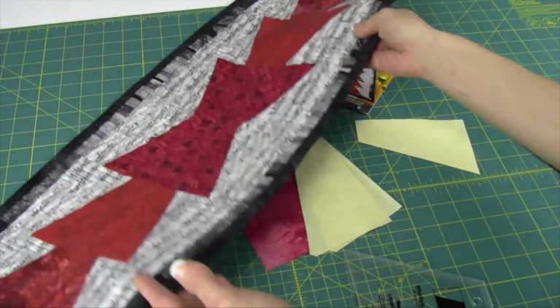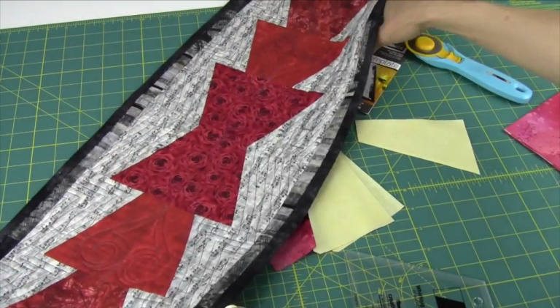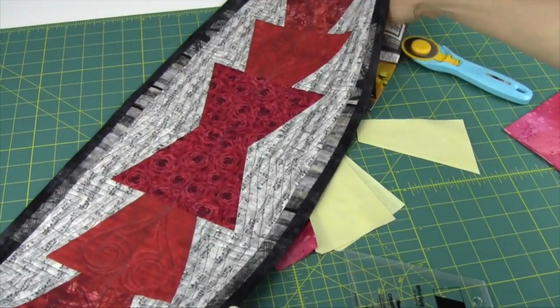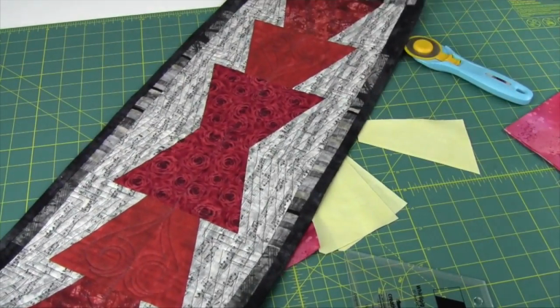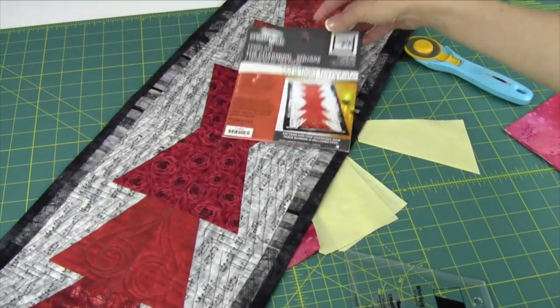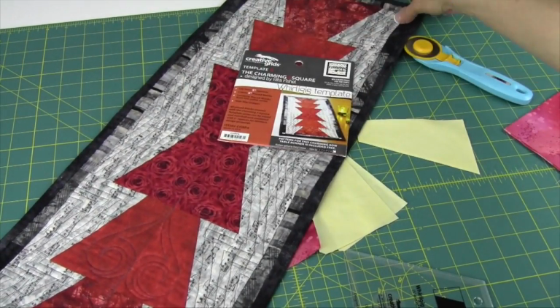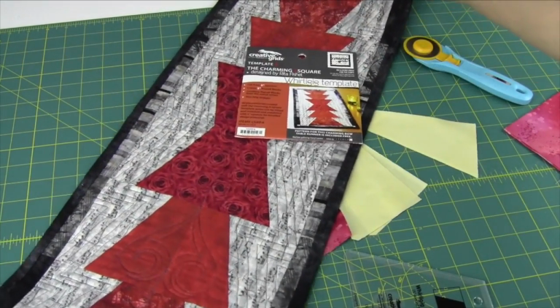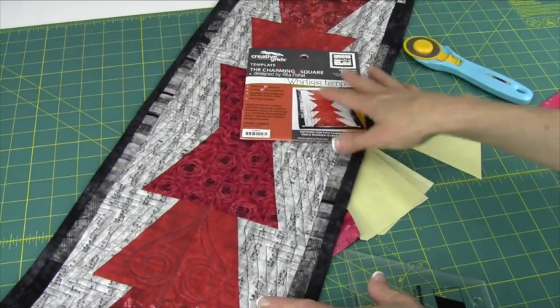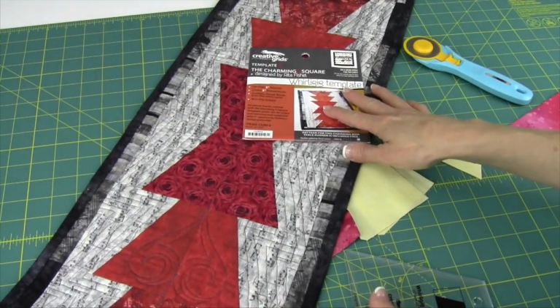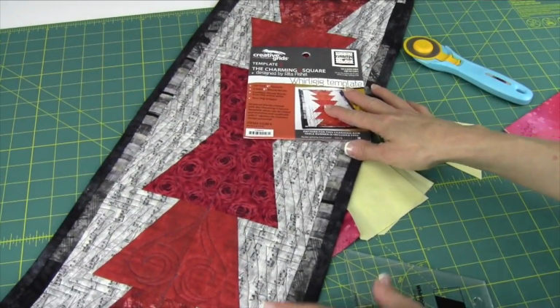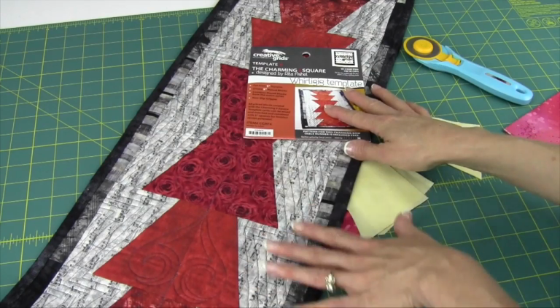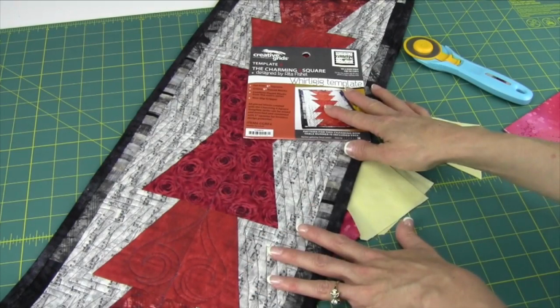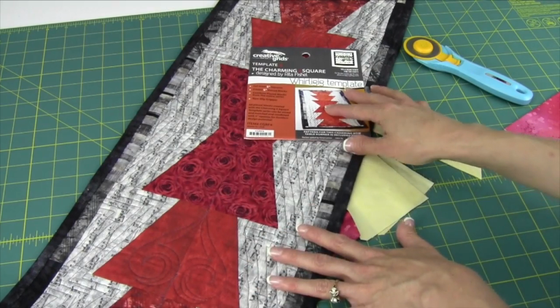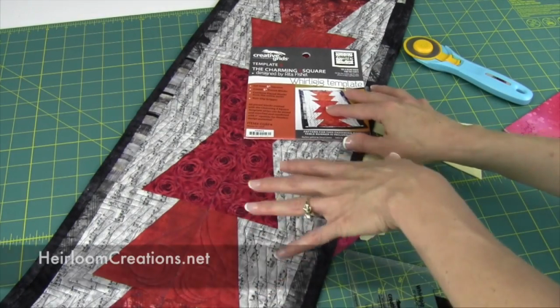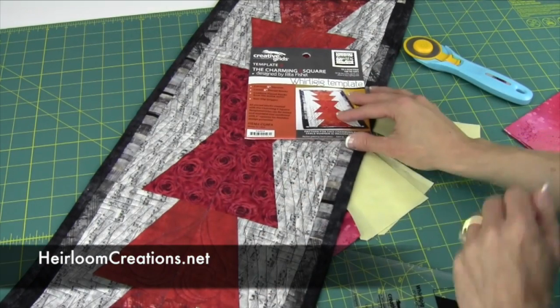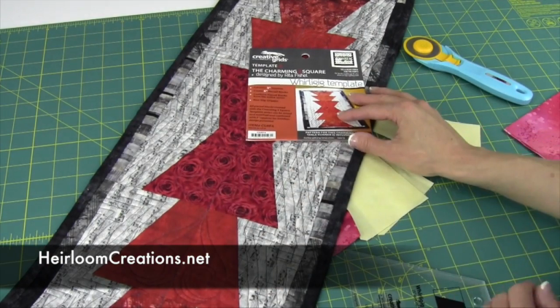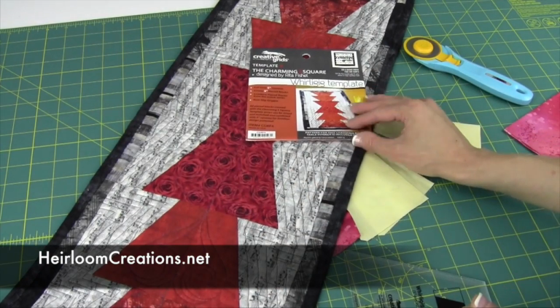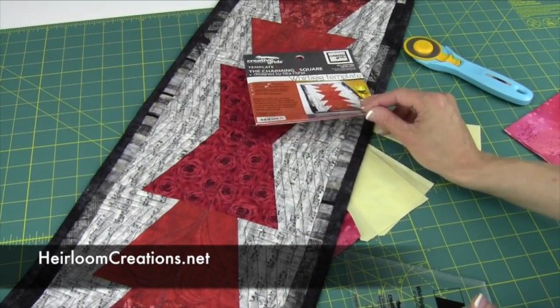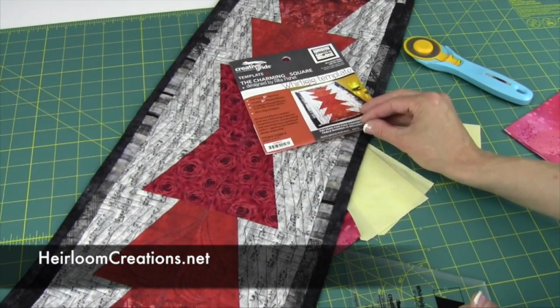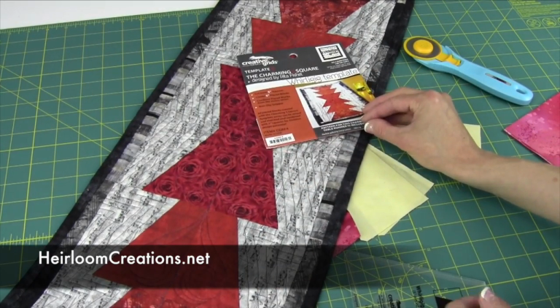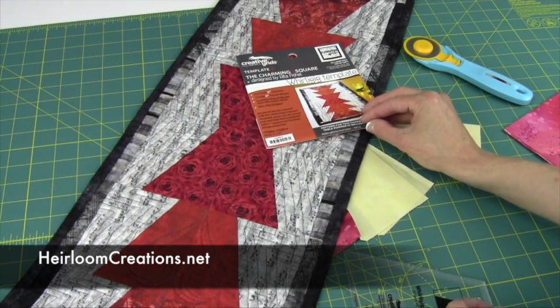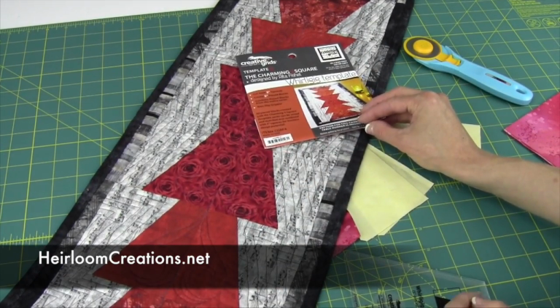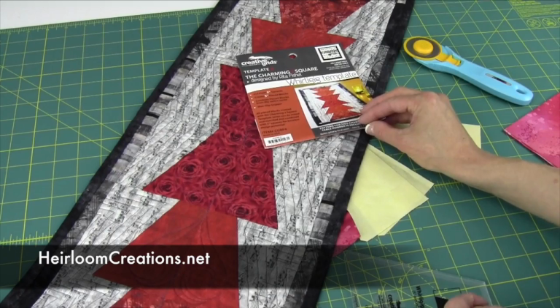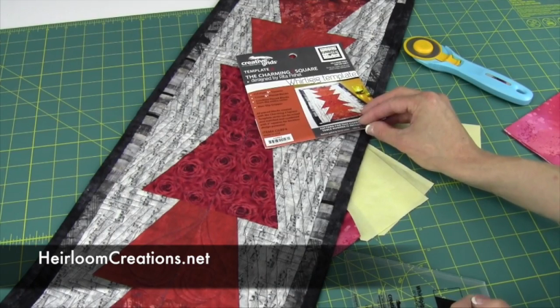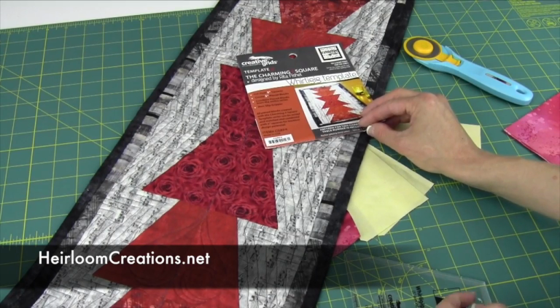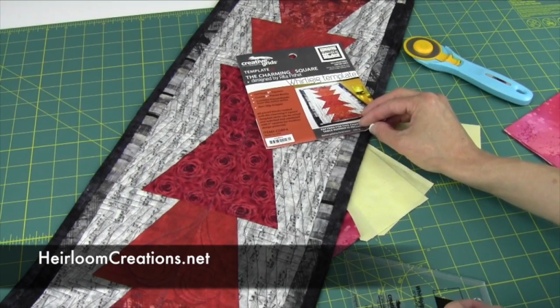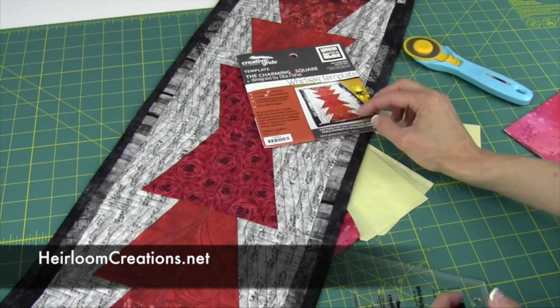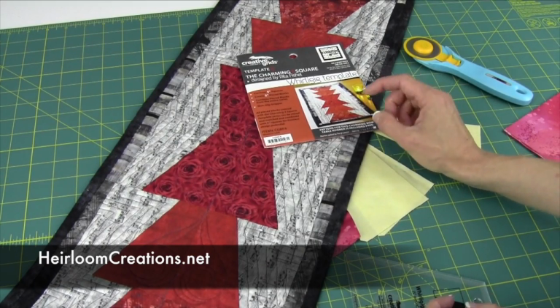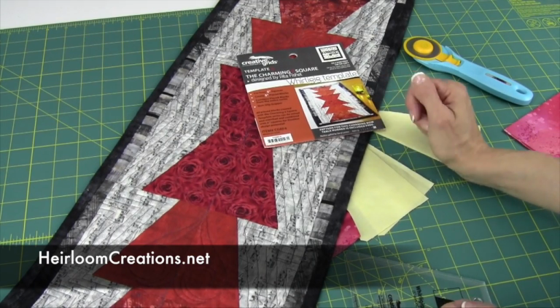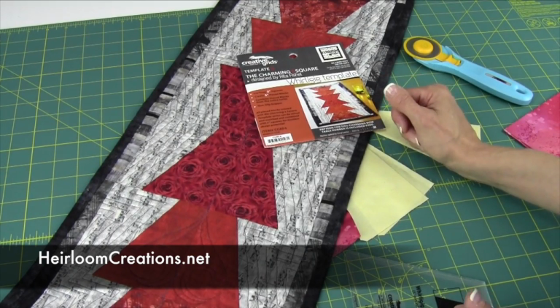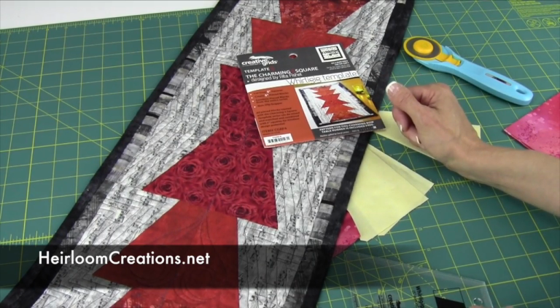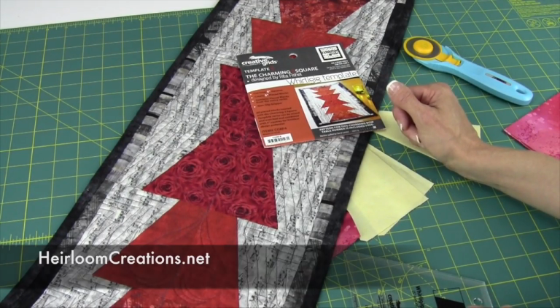Here is that free pattern that comes with the Whirly Gig template. Visit our website, heirloomcreations.net, for lots more information and pictures using all the charming five inch squares.